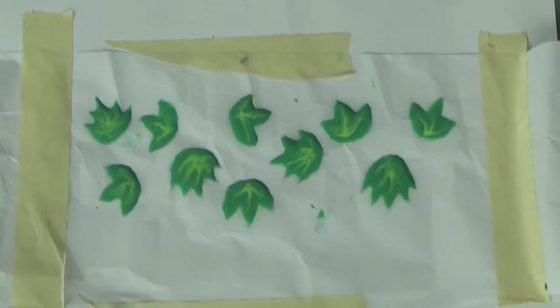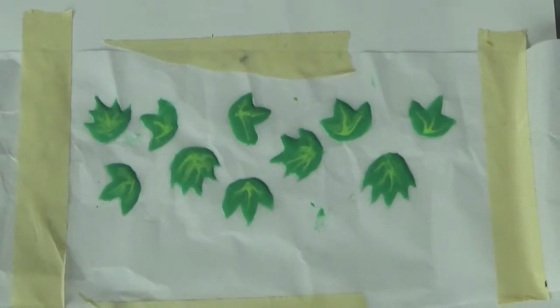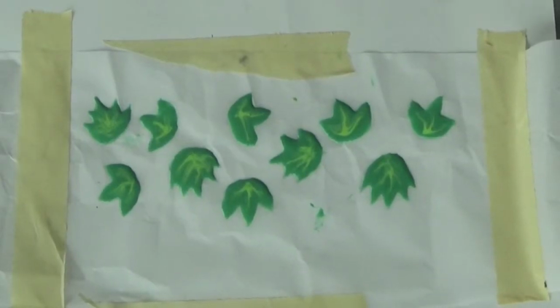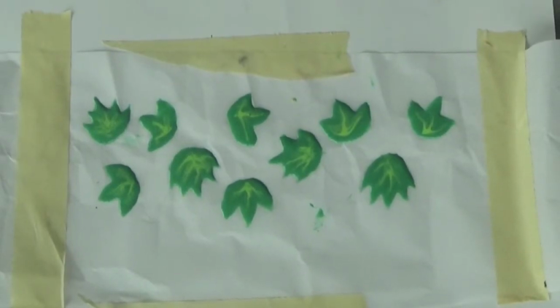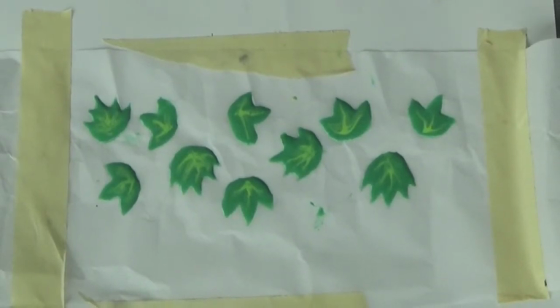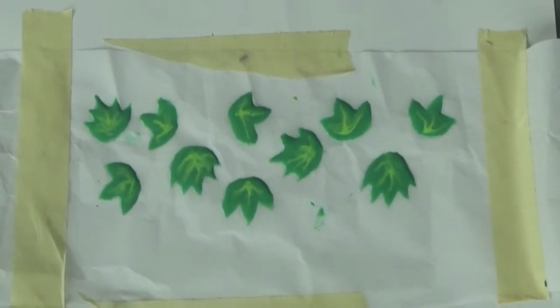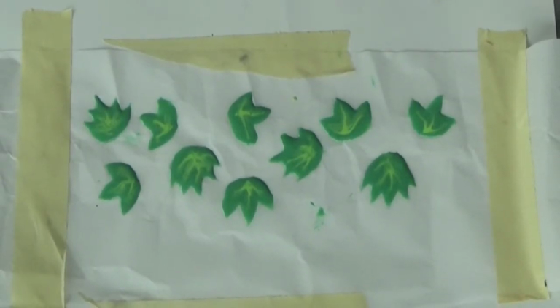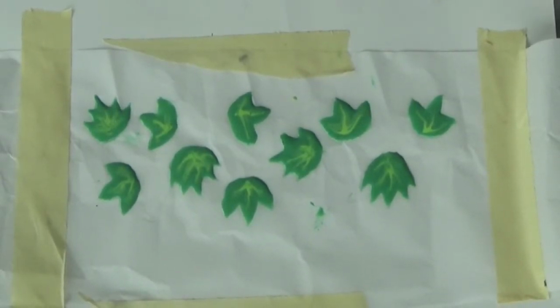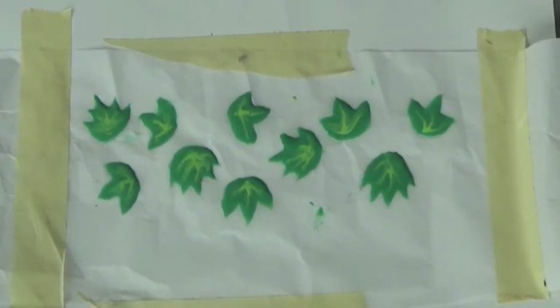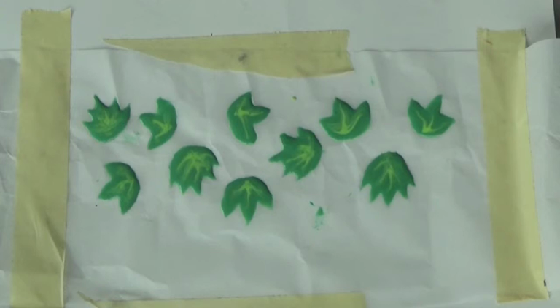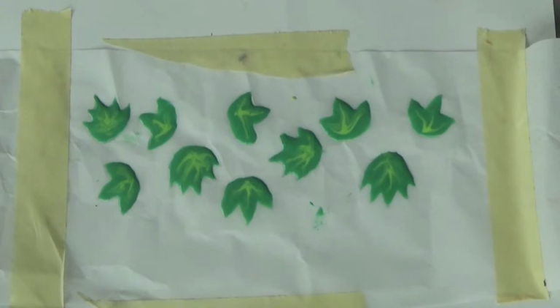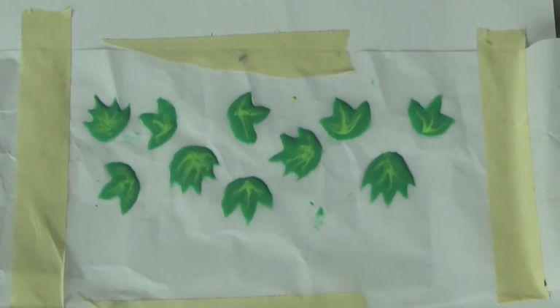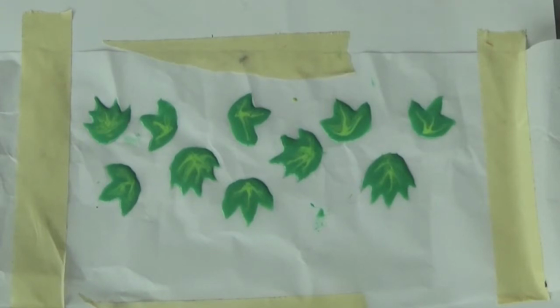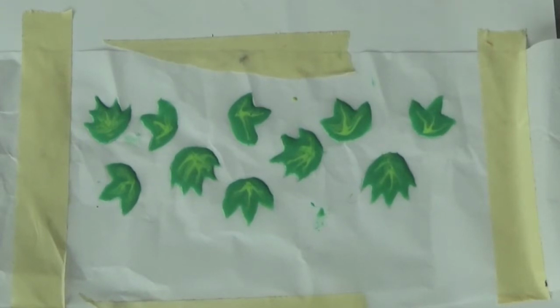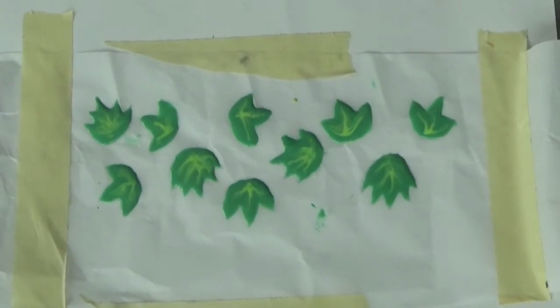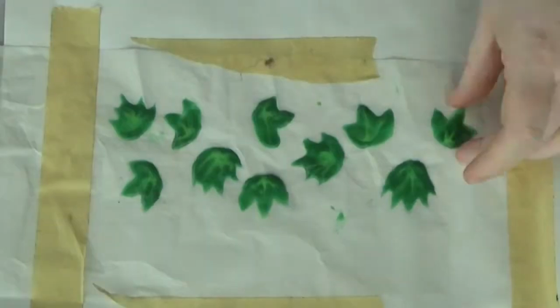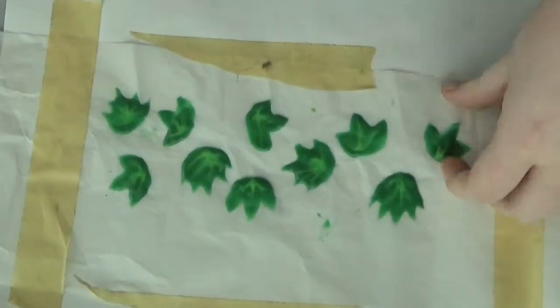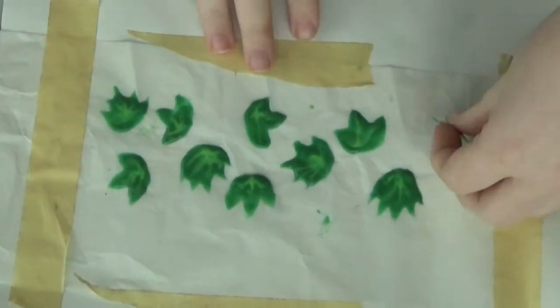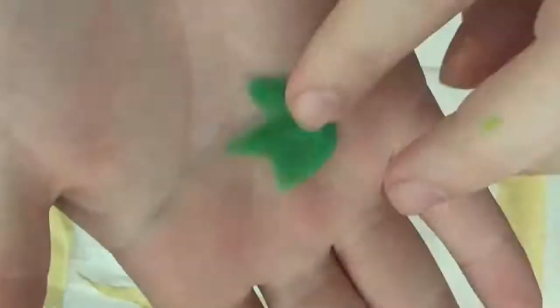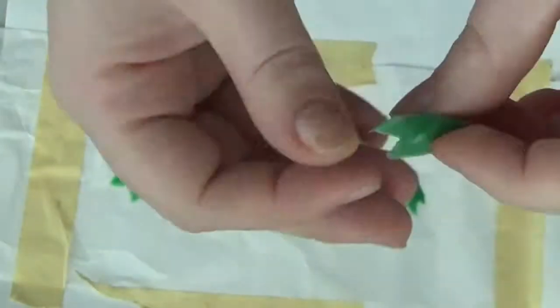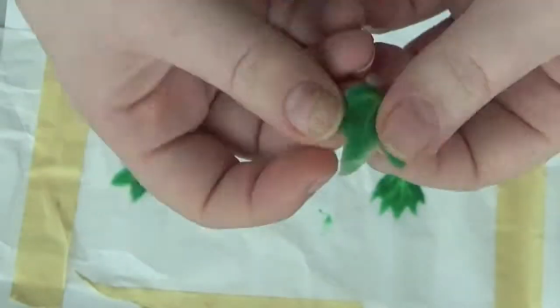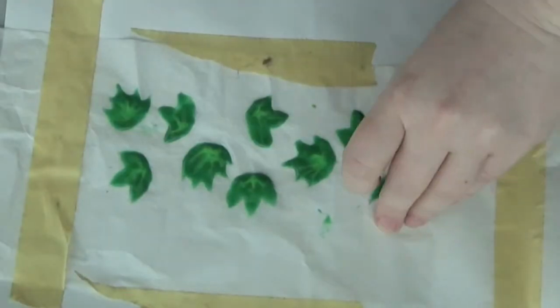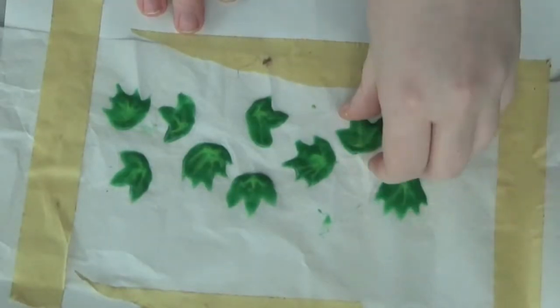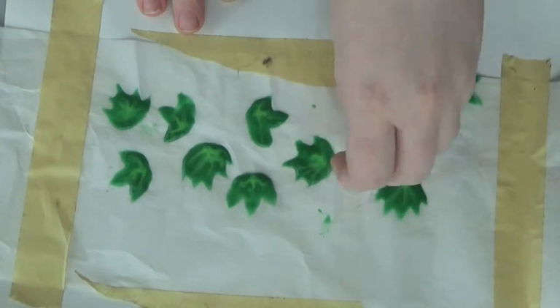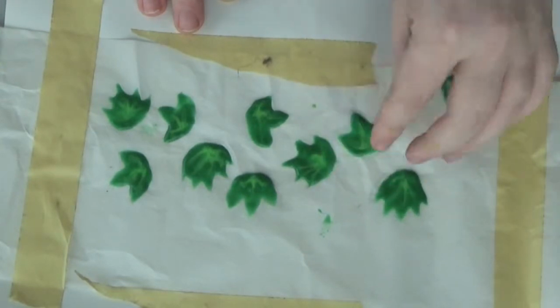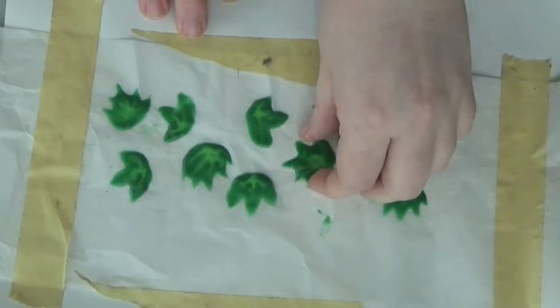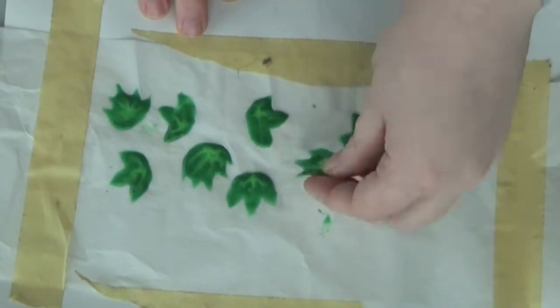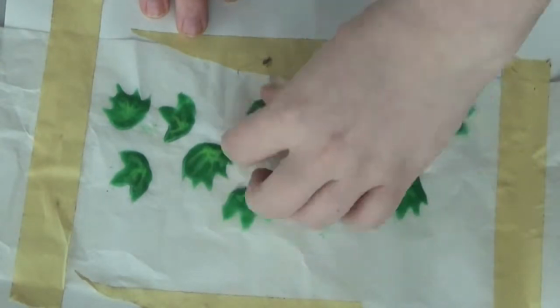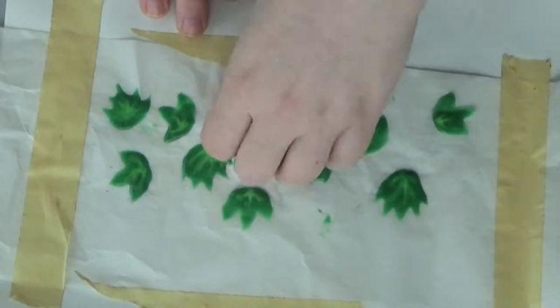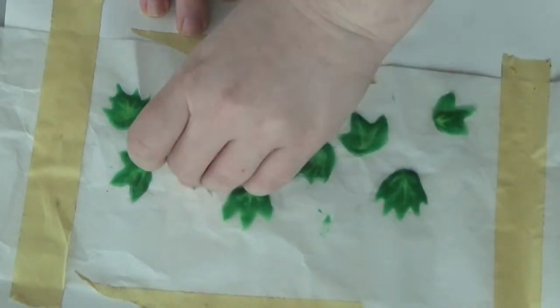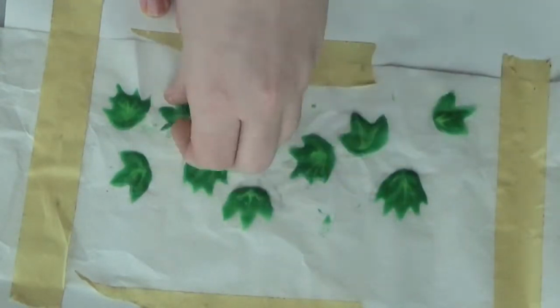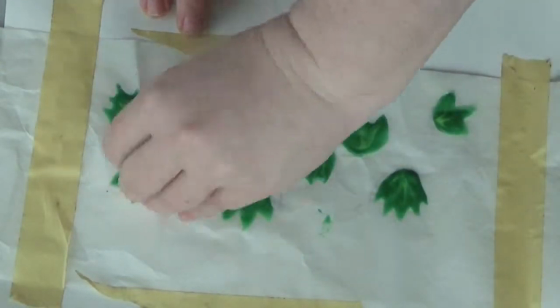Once you have all your leaves filled in and they look how you want, throw them into a 300-degree oven for 15 minutes. Let them cool down completely and you should be able to peel them right off the parchment paper. Don't move them or anything, just make sure they're not stuck.